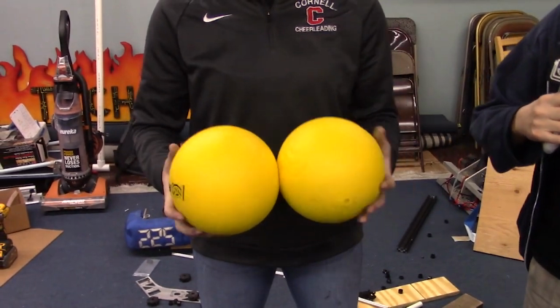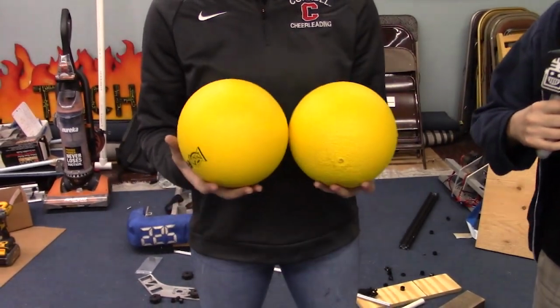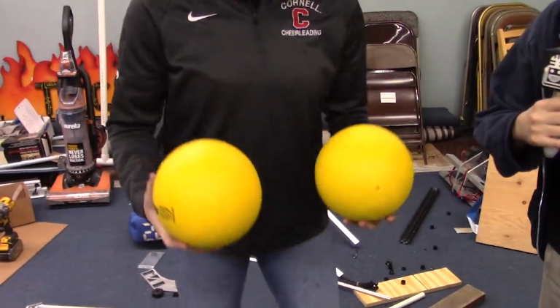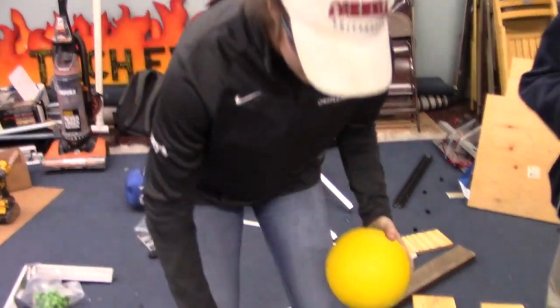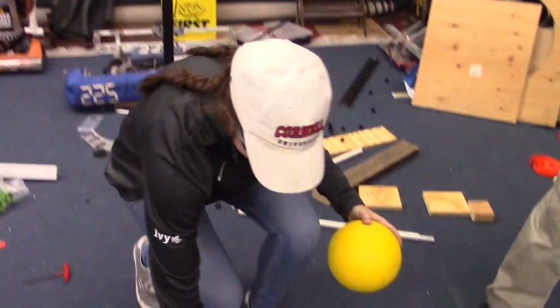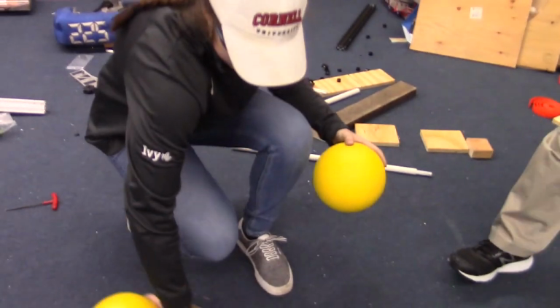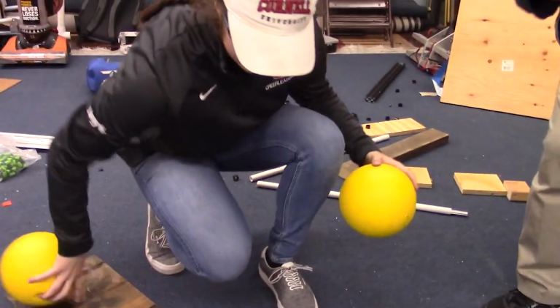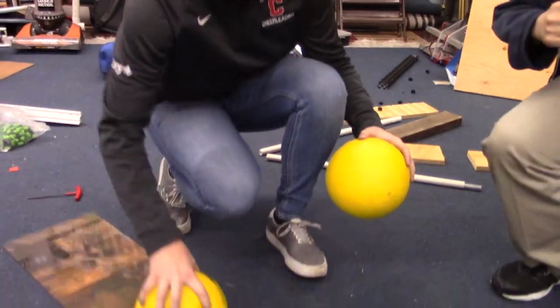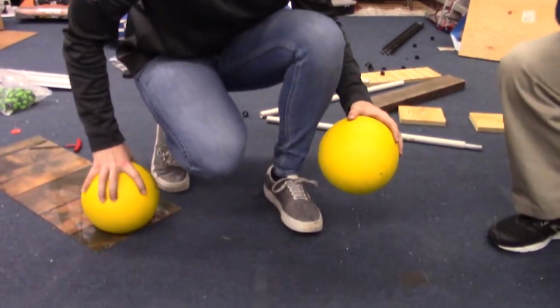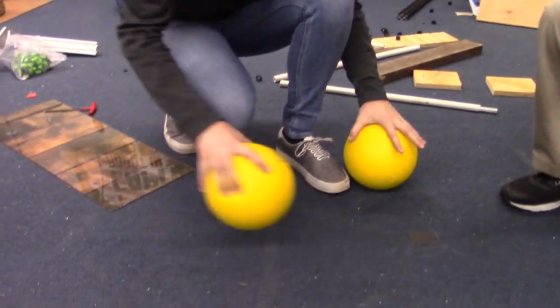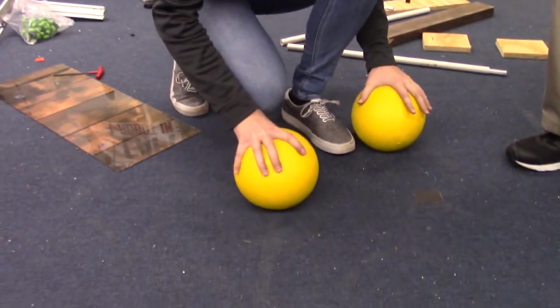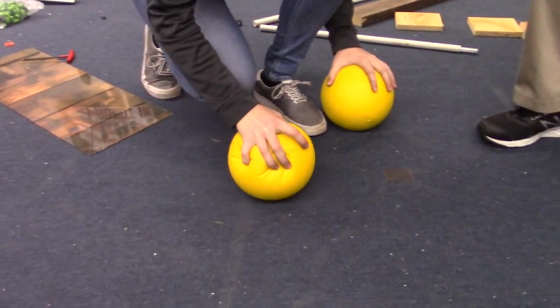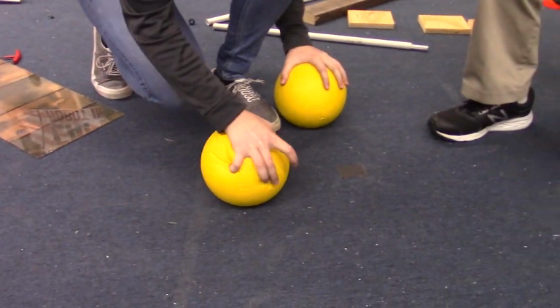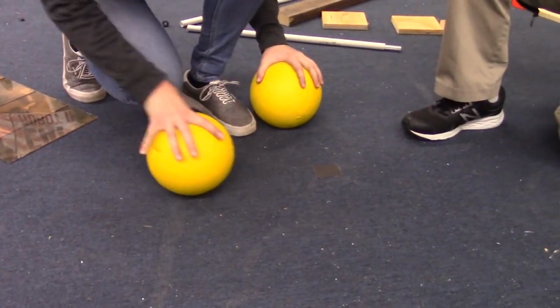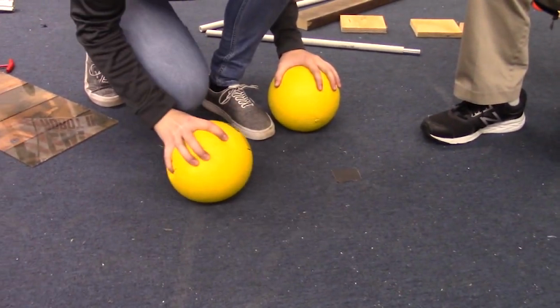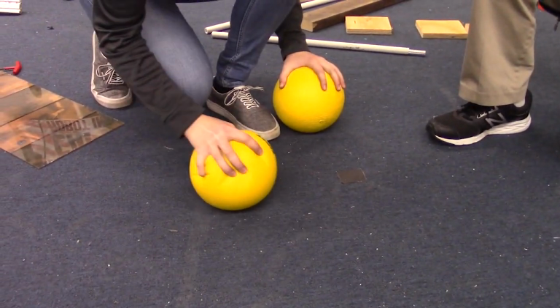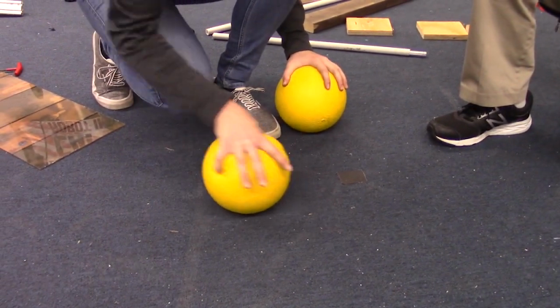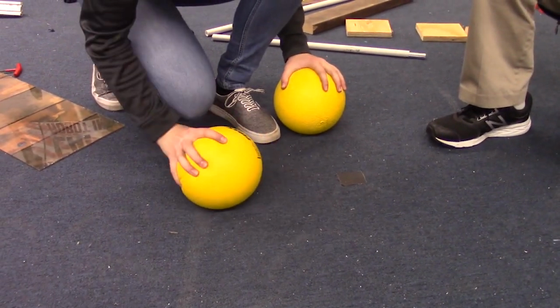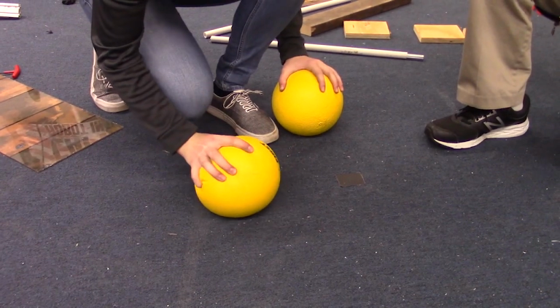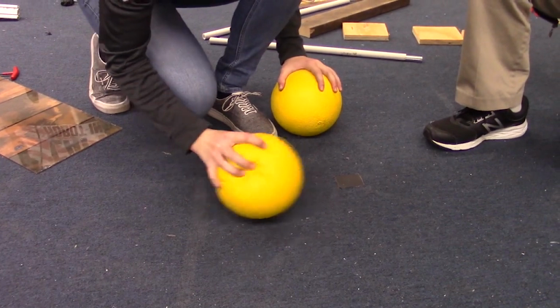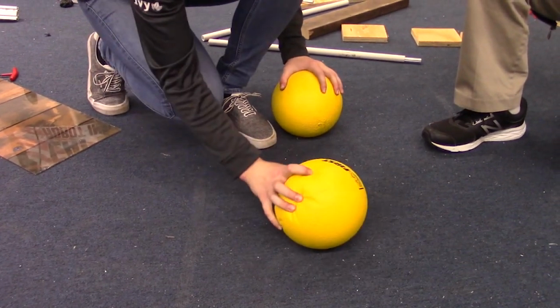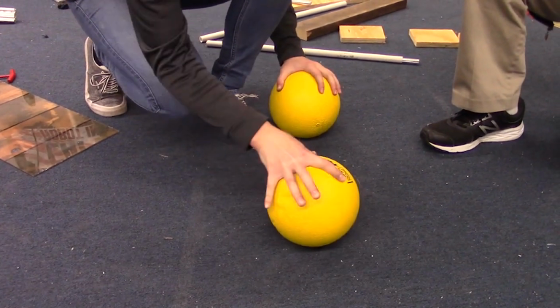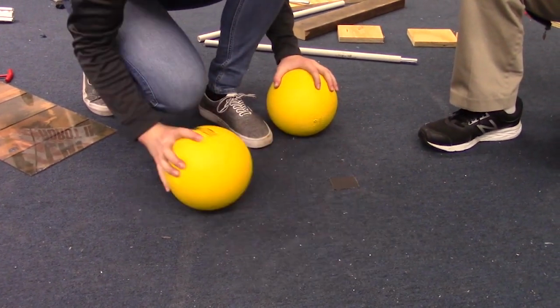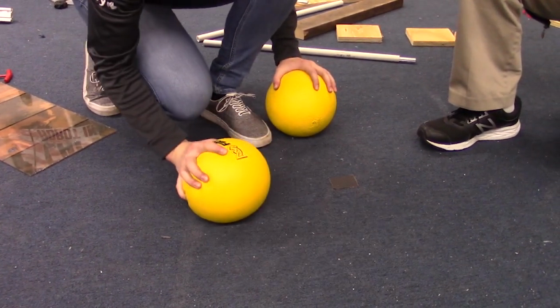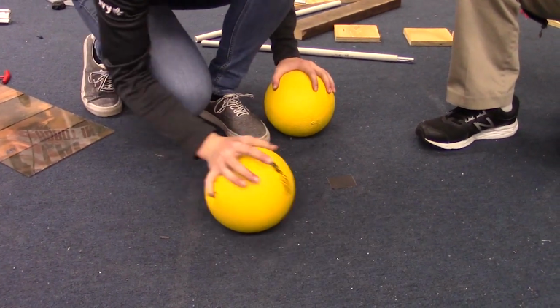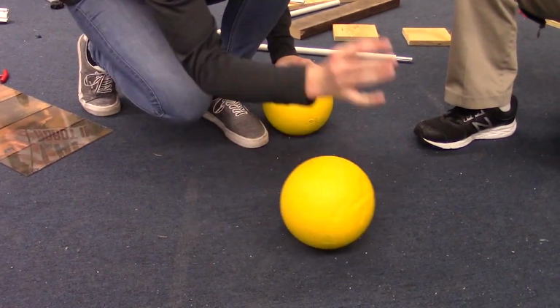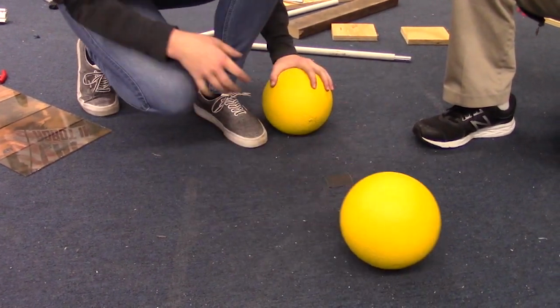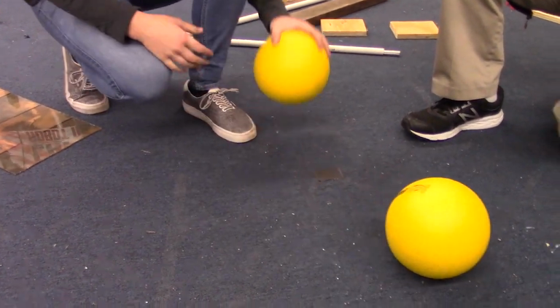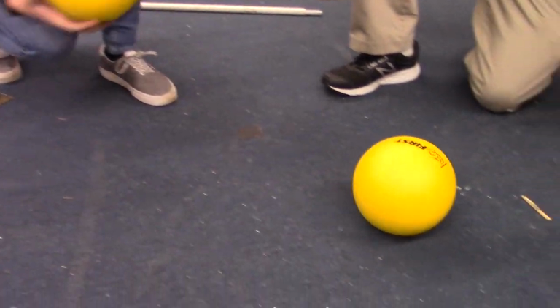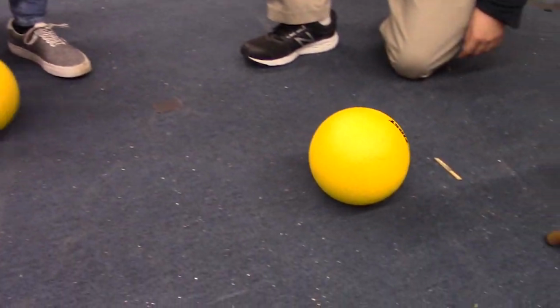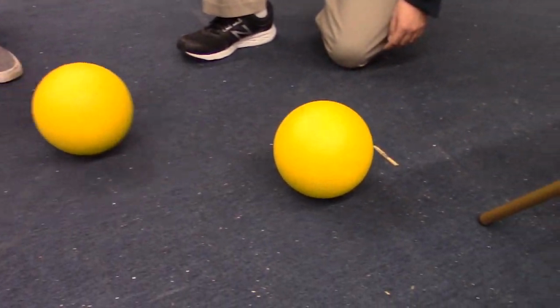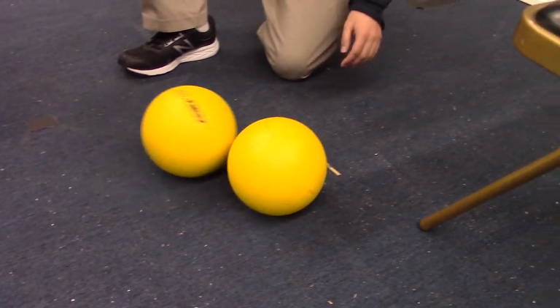Now let's go down to the carpet. If we just rub that against the carpet, you can kind of see it's also still rough. You get some good traction, and if we roll it, it rolls just like any other ball would once it re-inflates.